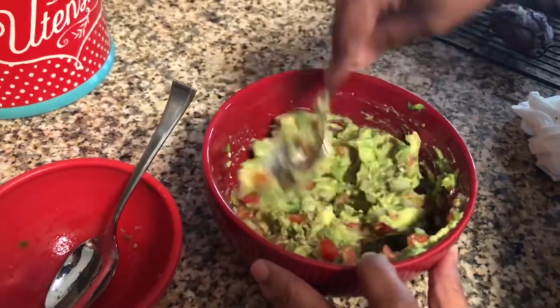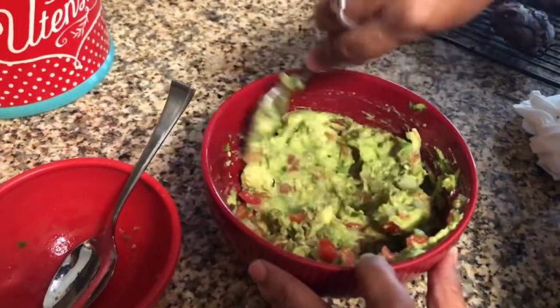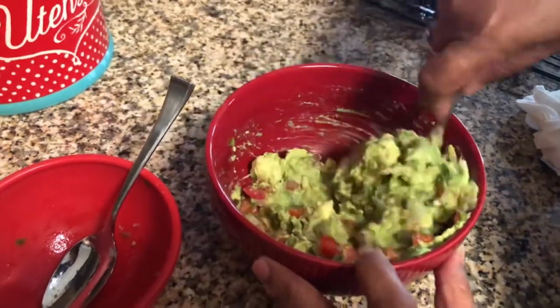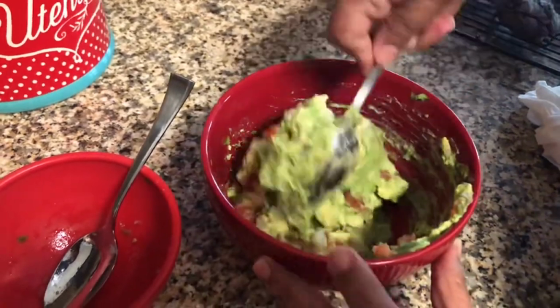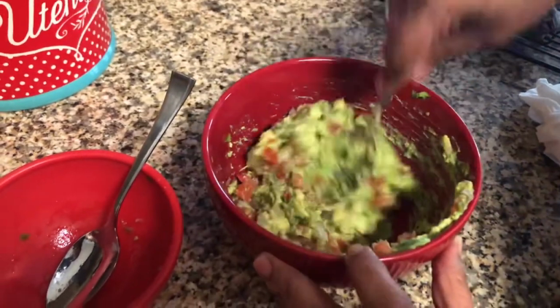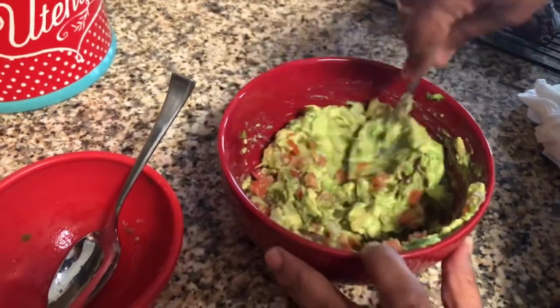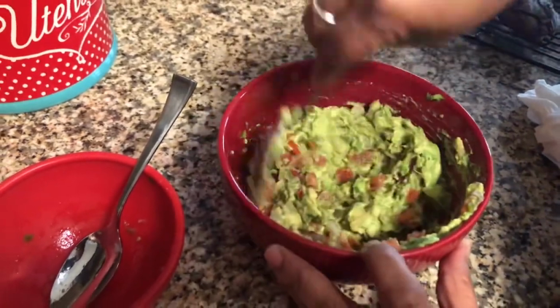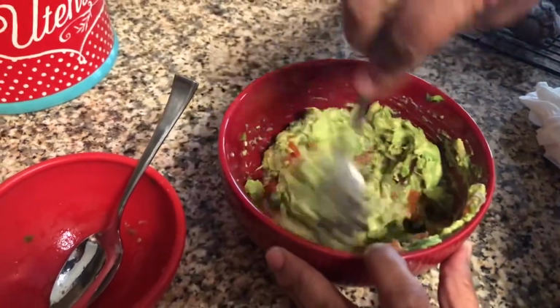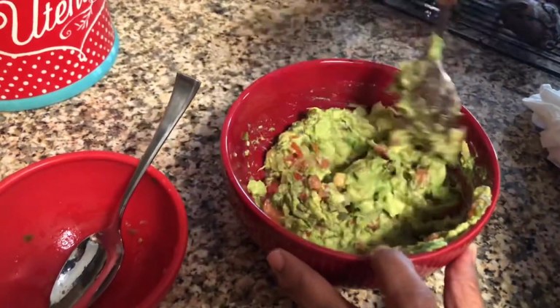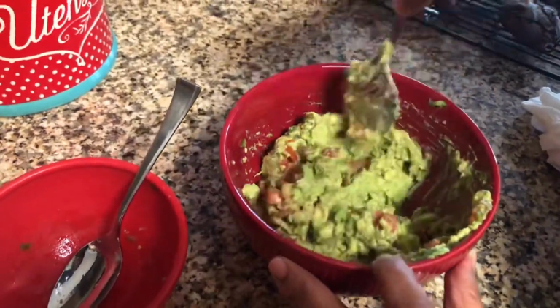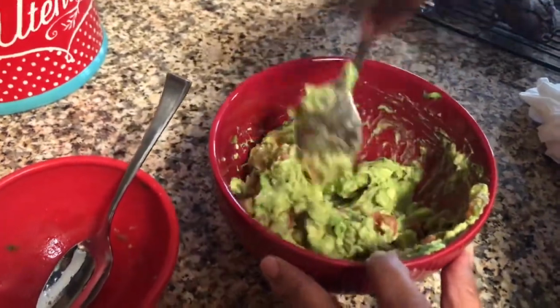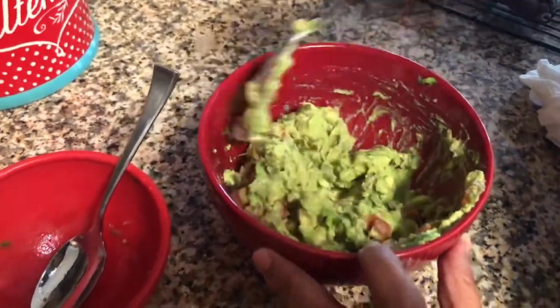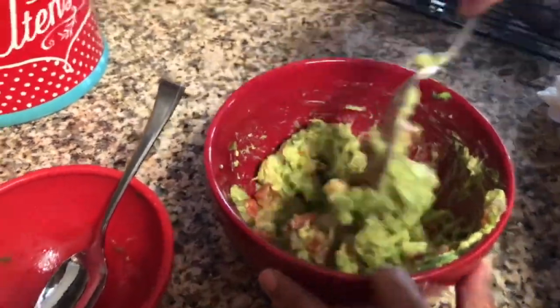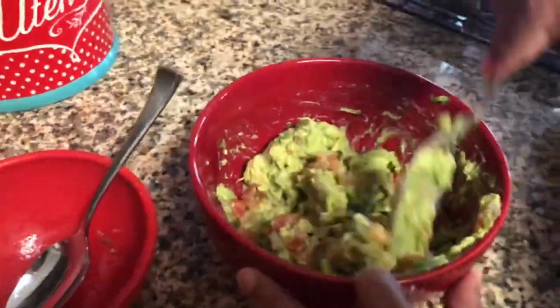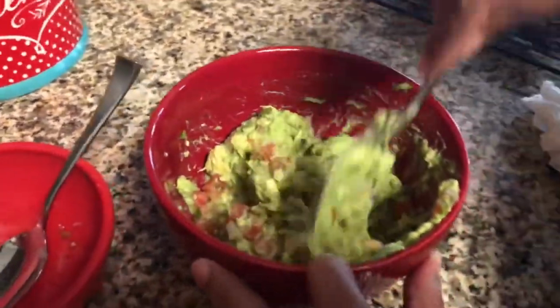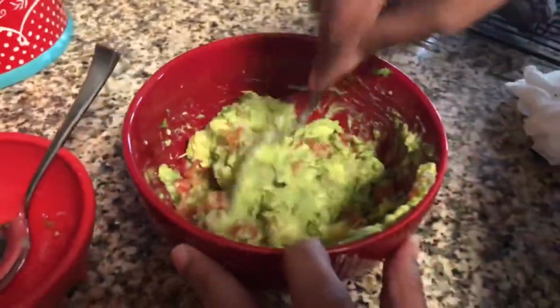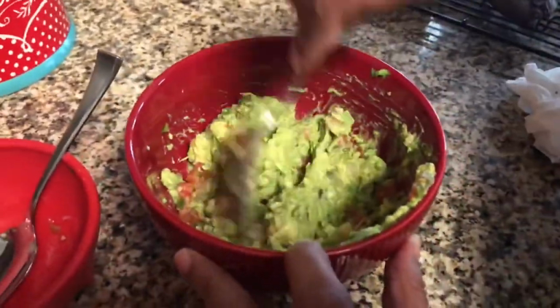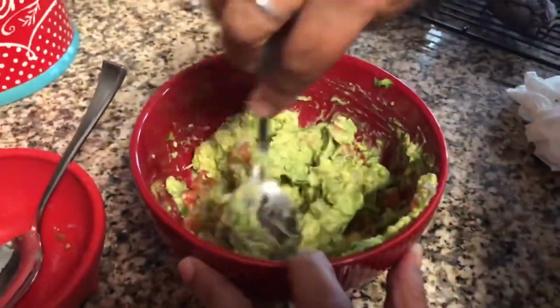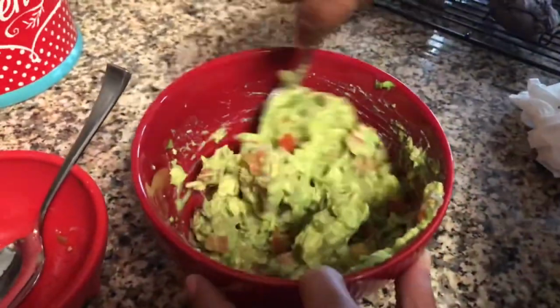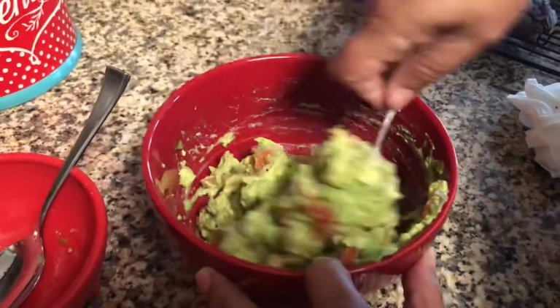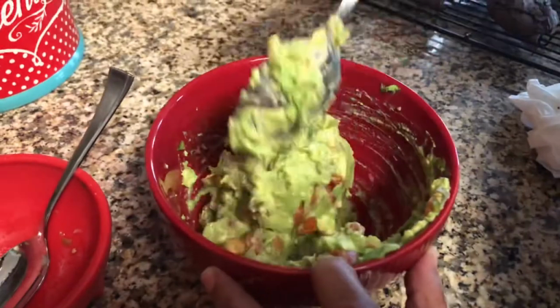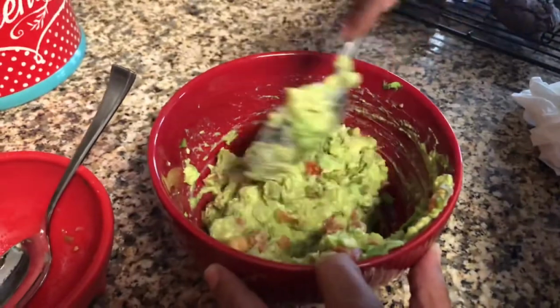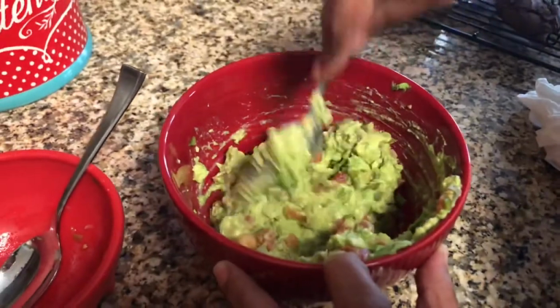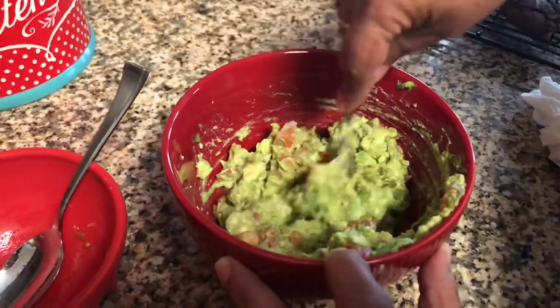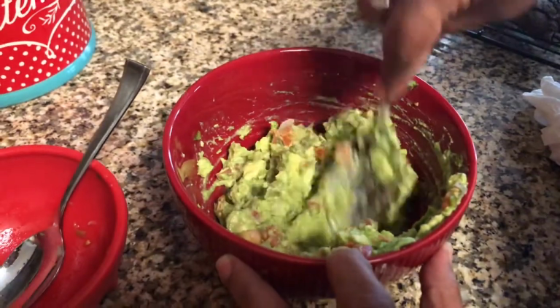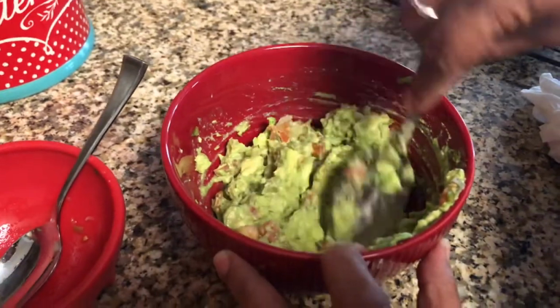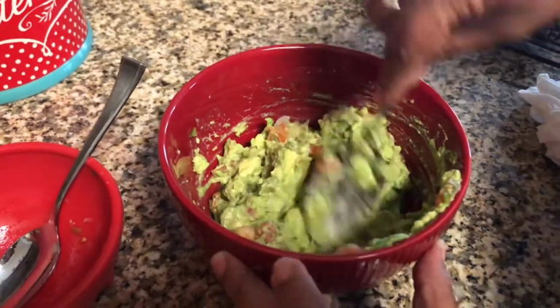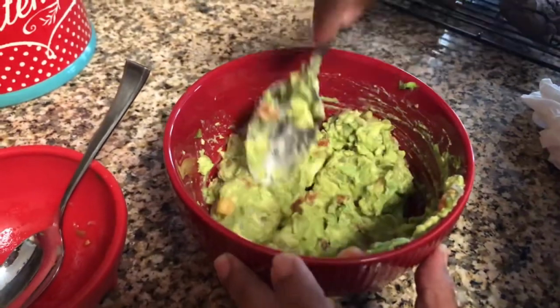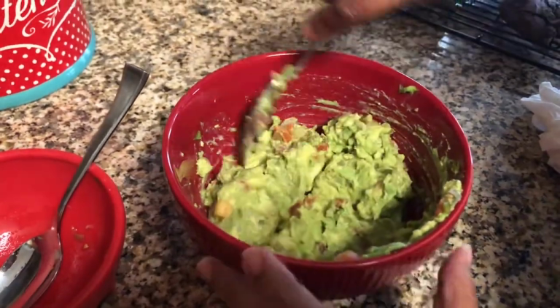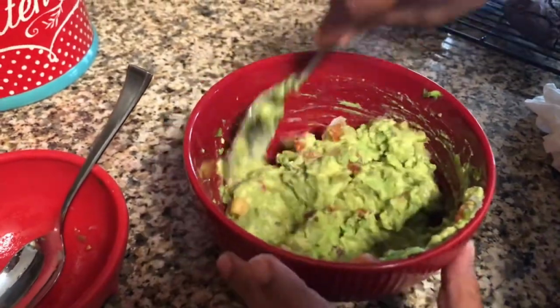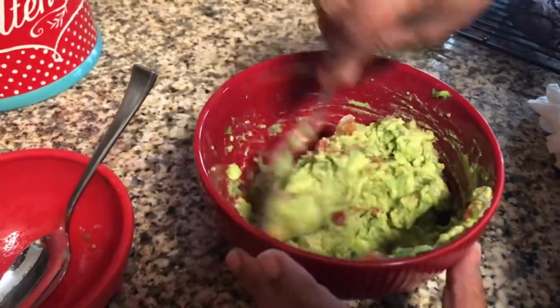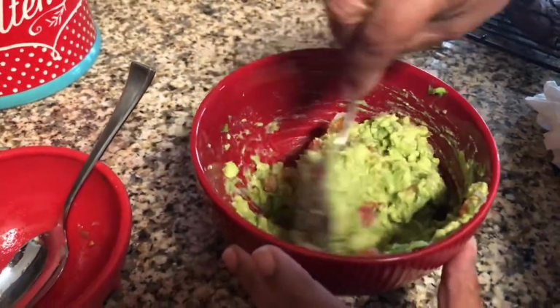Then you just add salt and pepper to taste. You can also add some garlic if you'd like as well. And just mix it right on up.